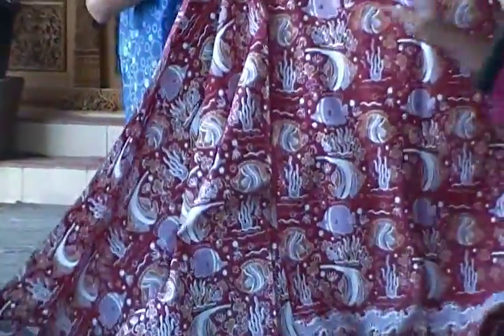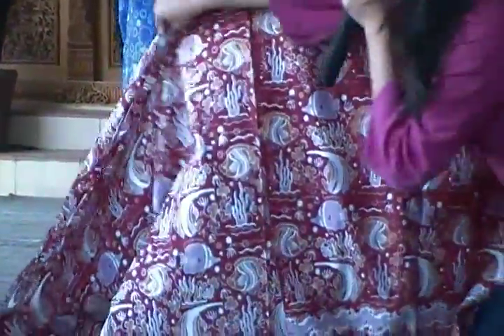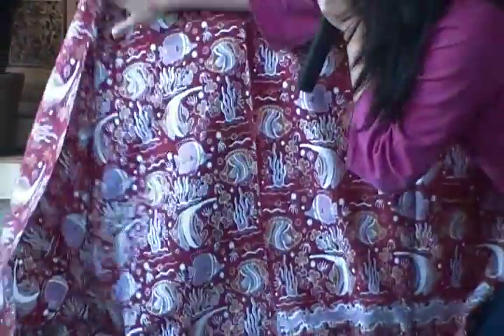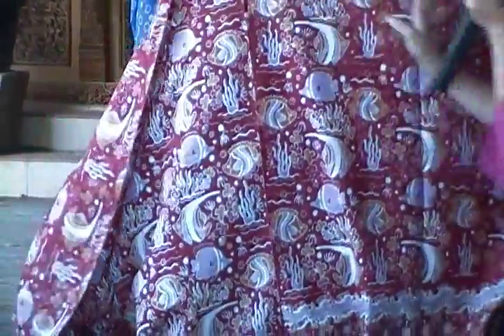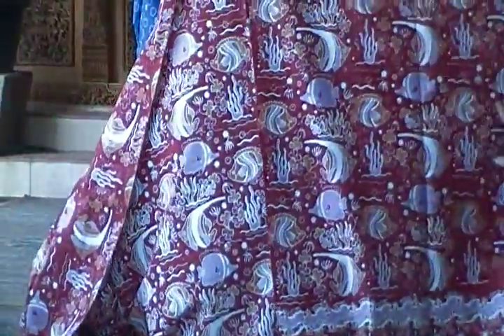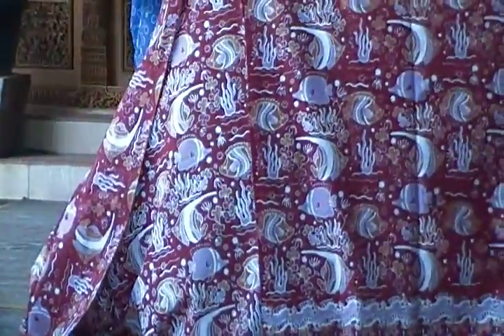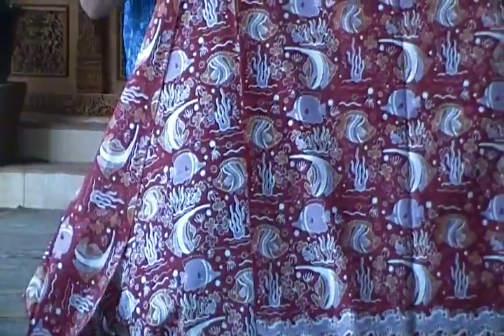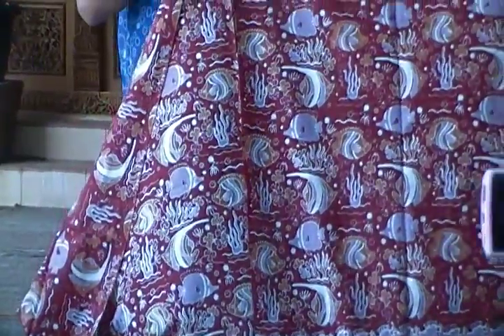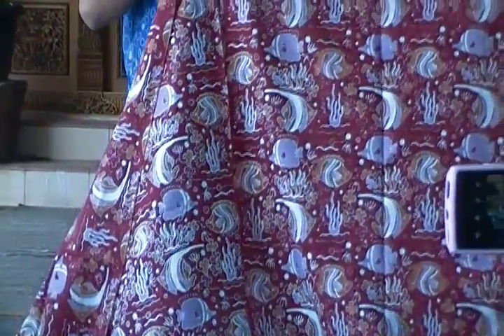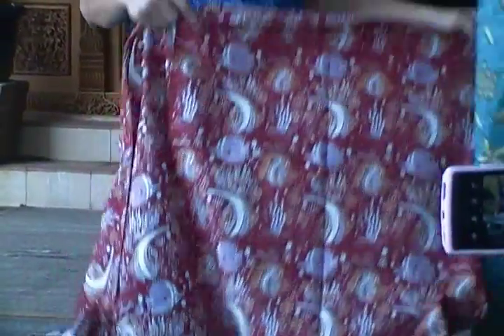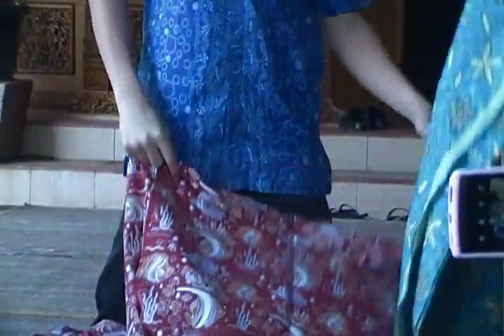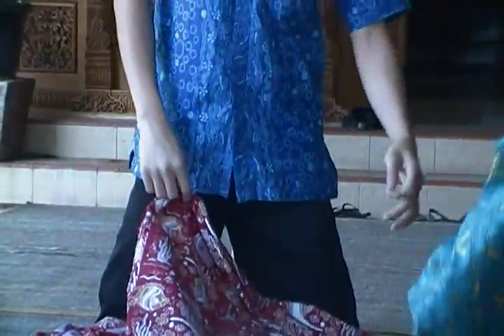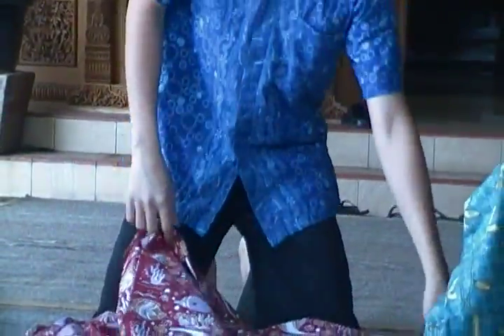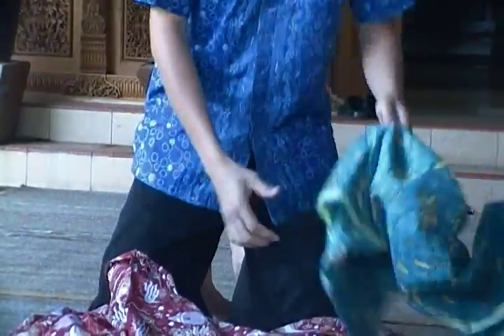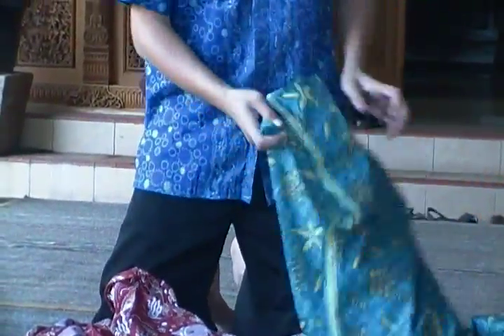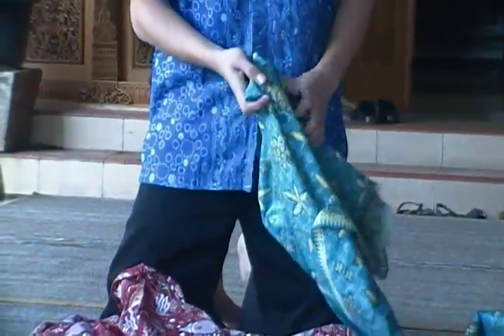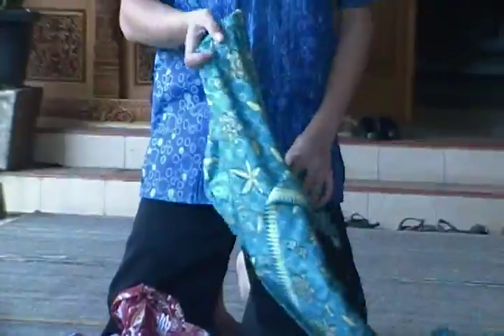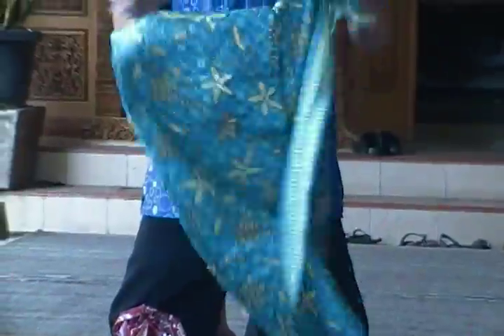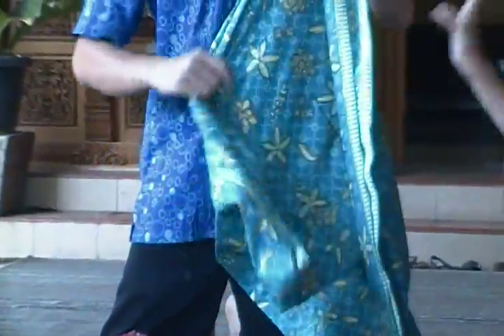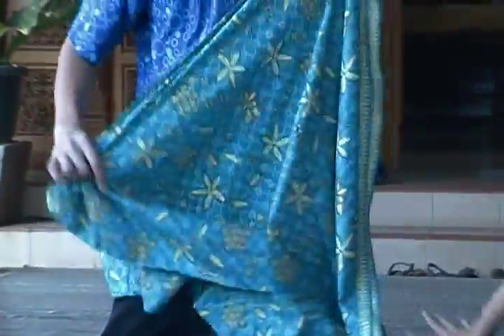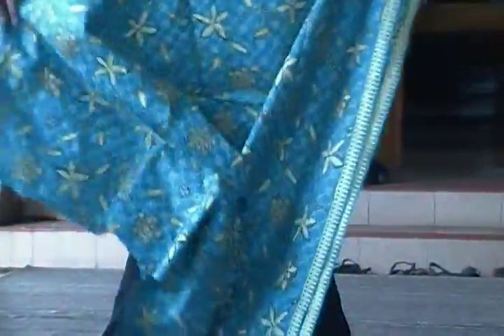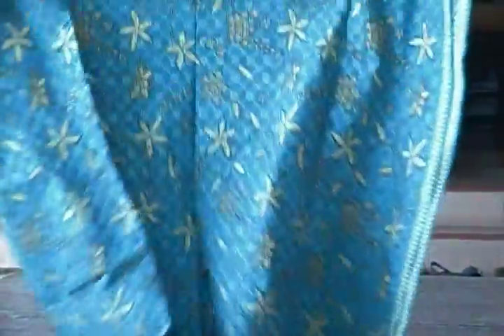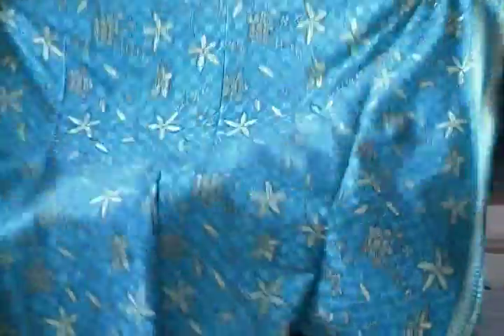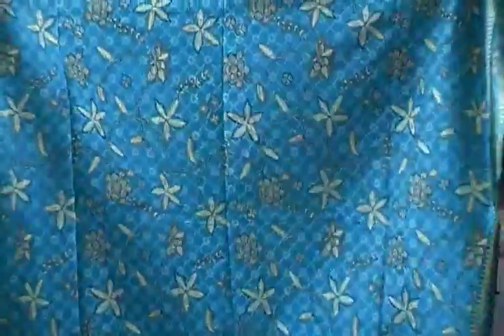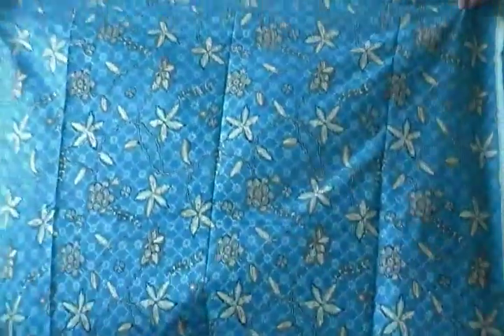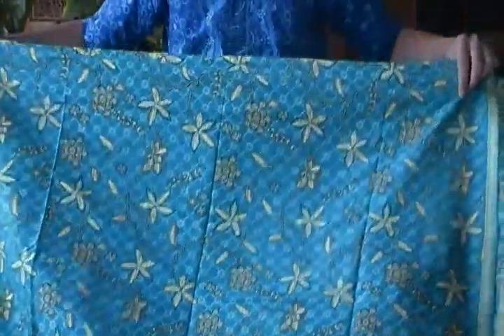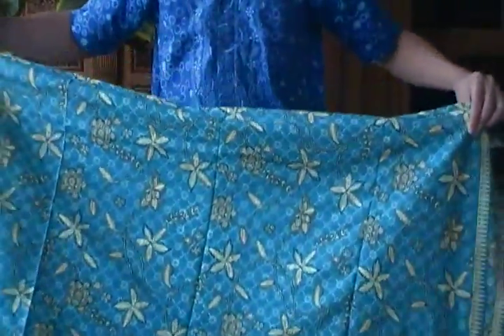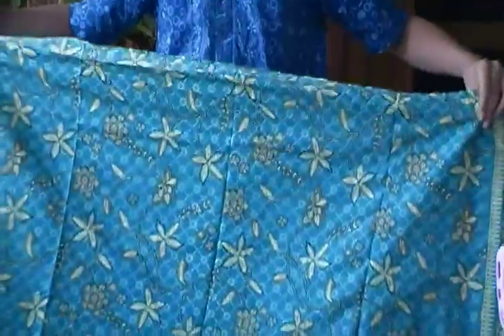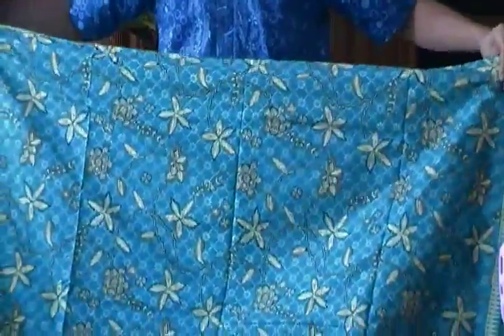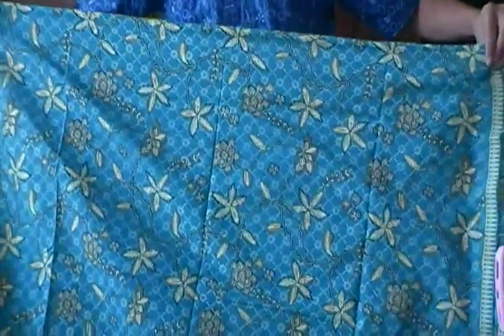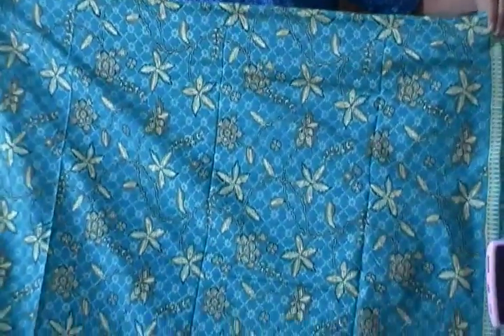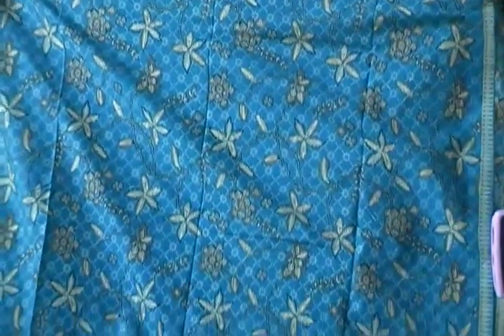This is brown and this is black. While this is the textile of batik motifs, we cannot call it batik because the process is not using wax — it's using a printing machine.